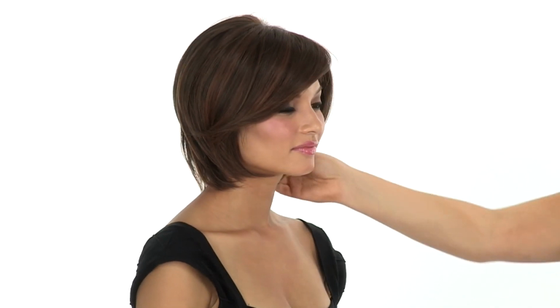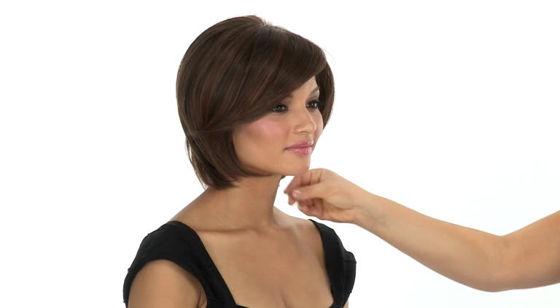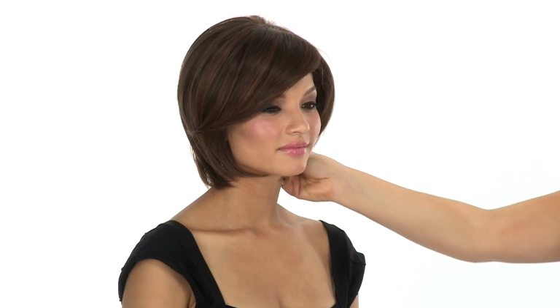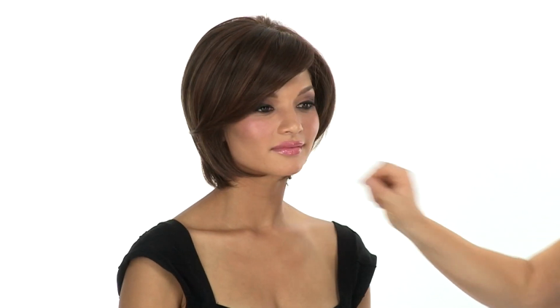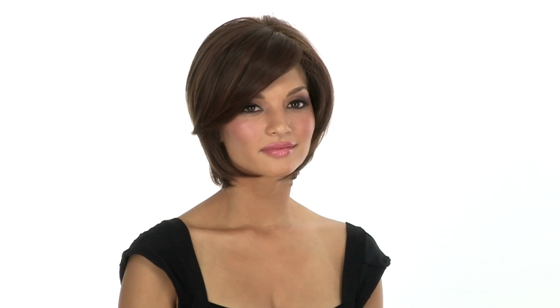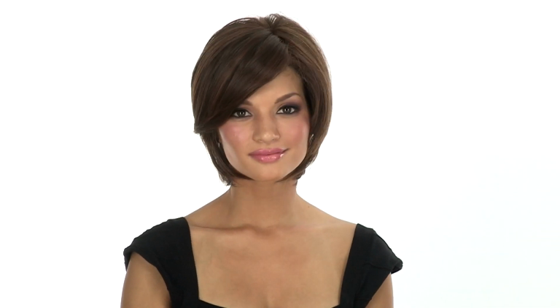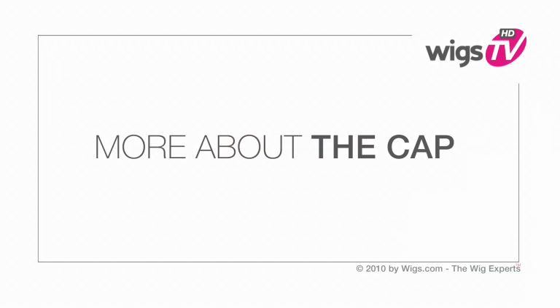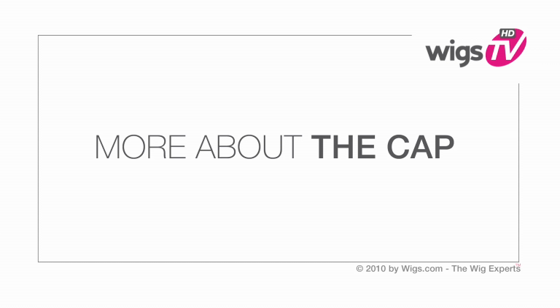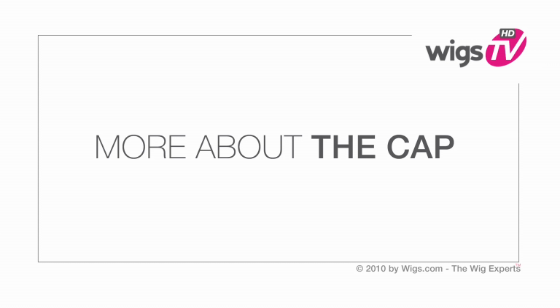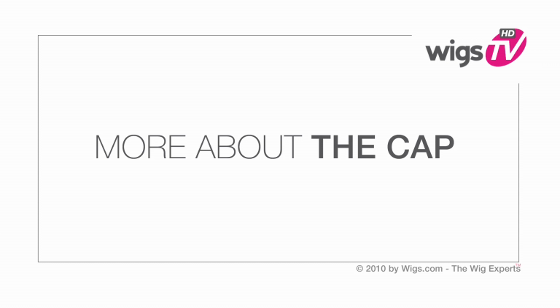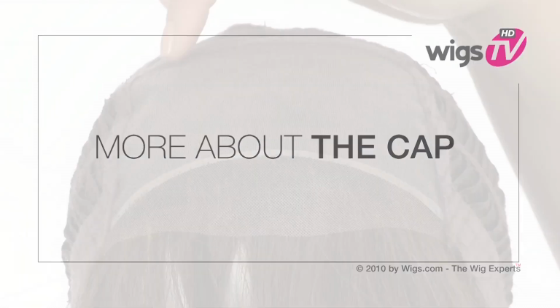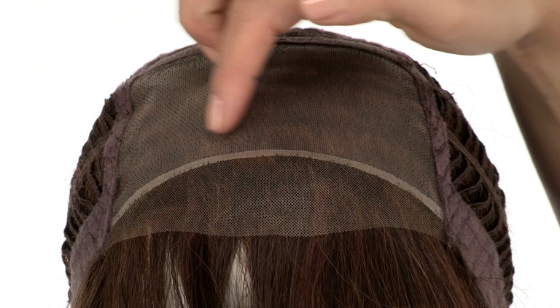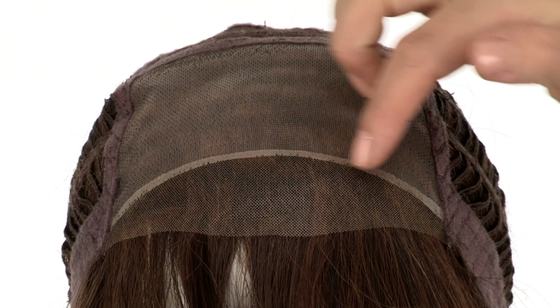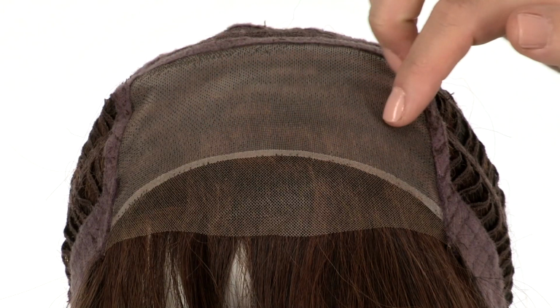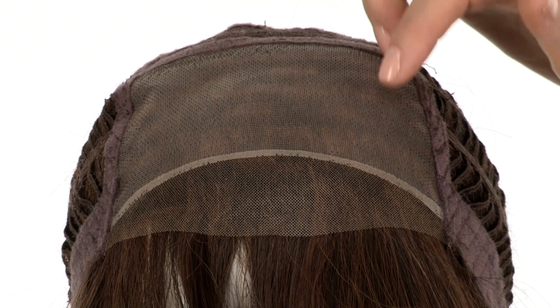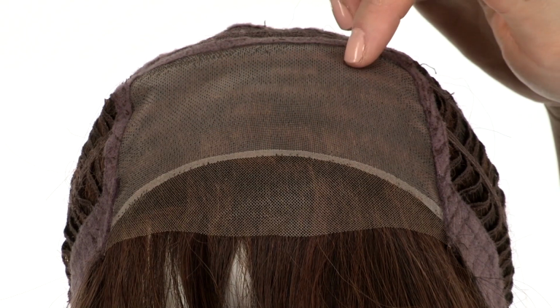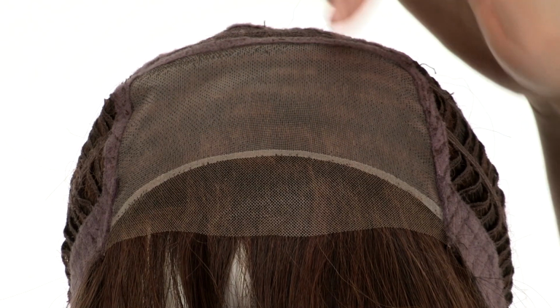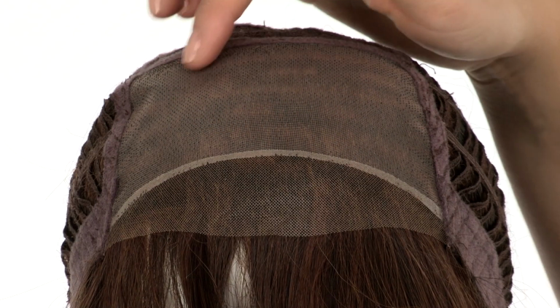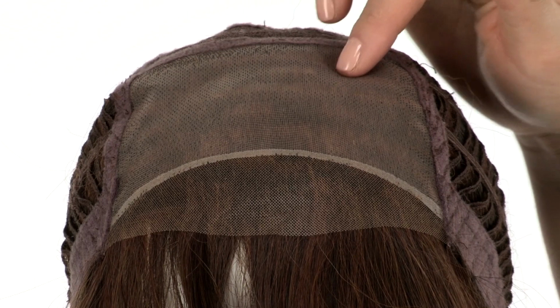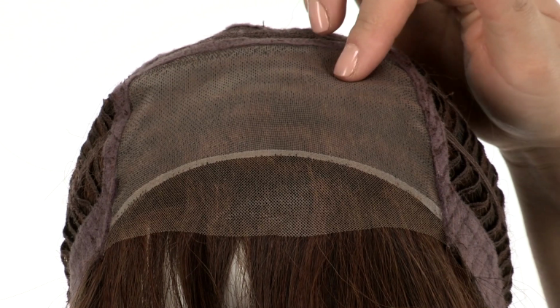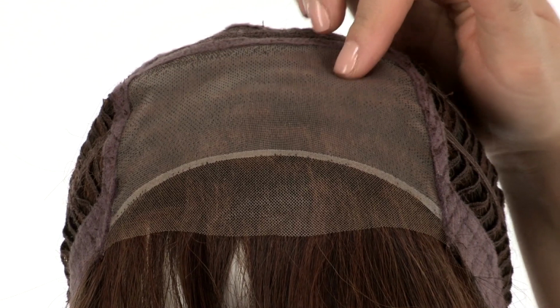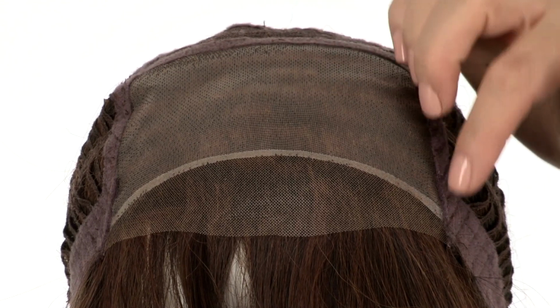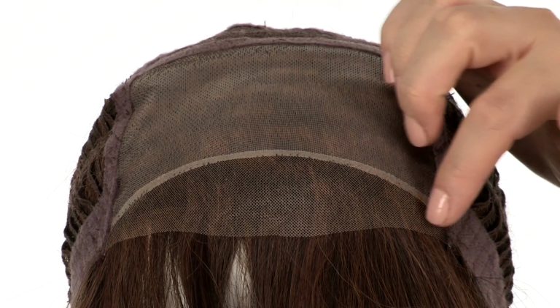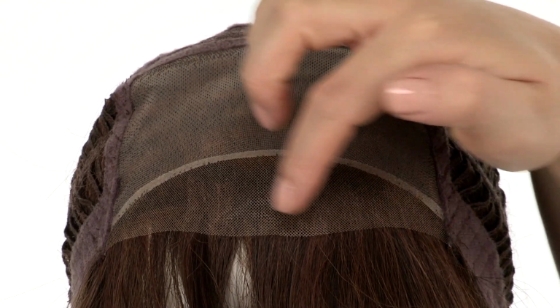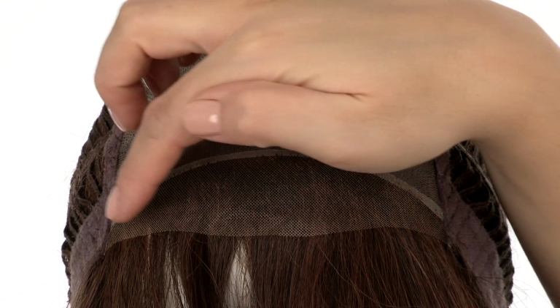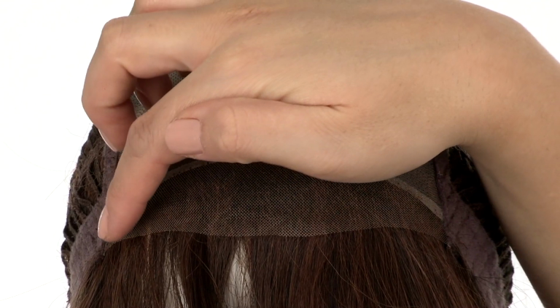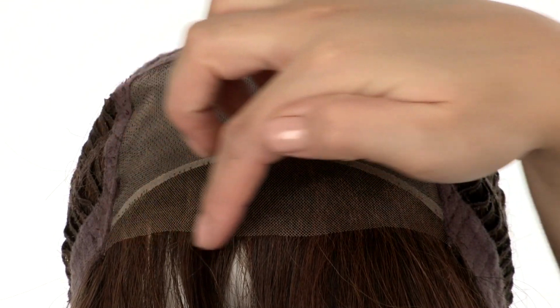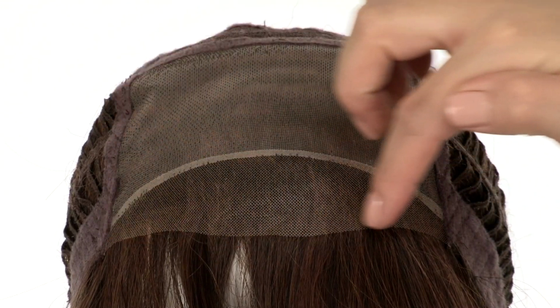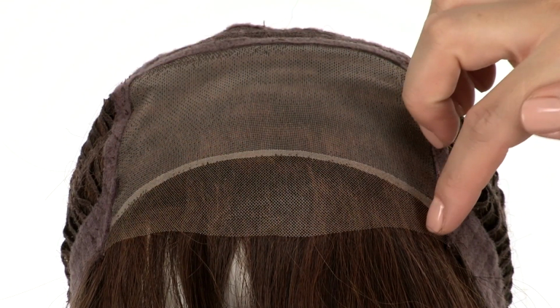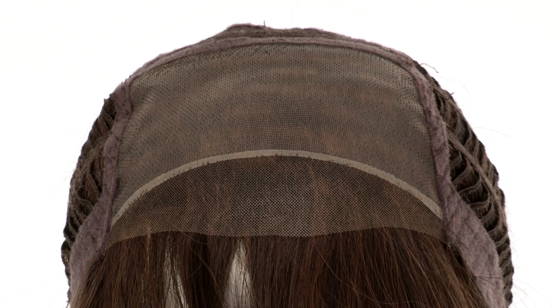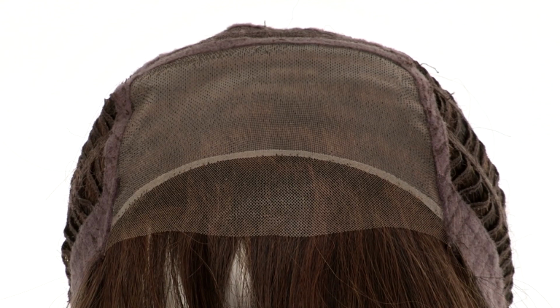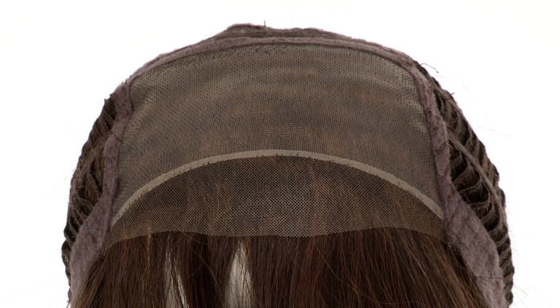This style is timeless and classic. The sheer hand tied monofilament top gives a look of your own hair growth where it's parted, and you can change the part around. The temple to temple lace front gives a look of your own hairline — it's pre-cut and ready to wear.